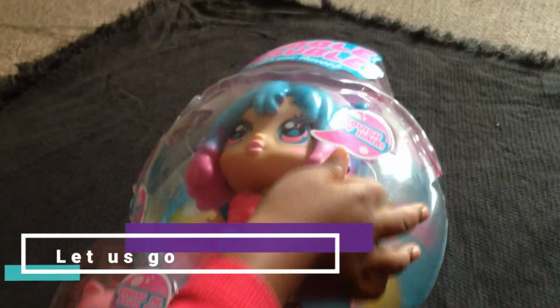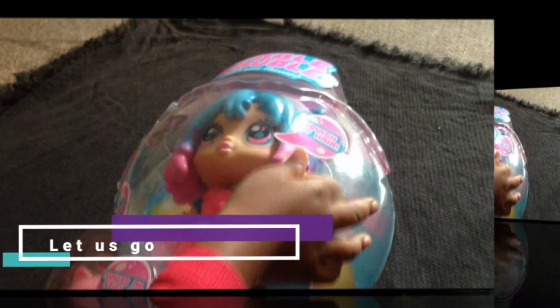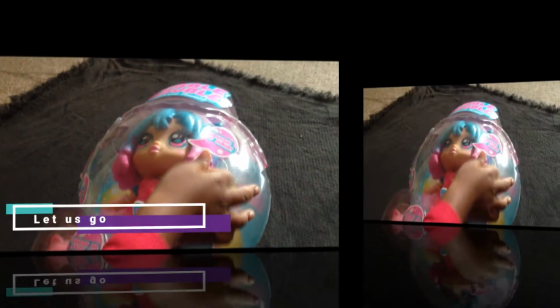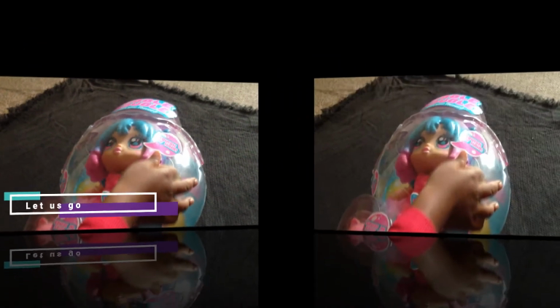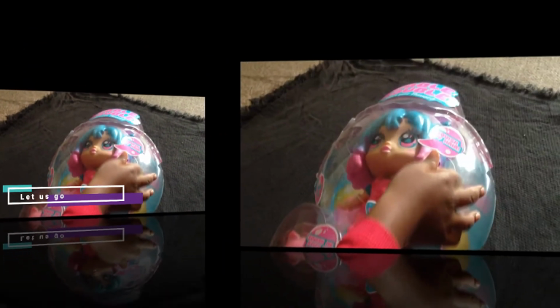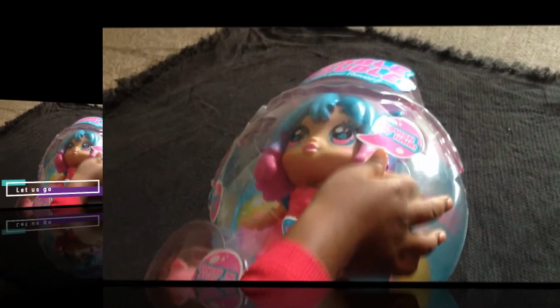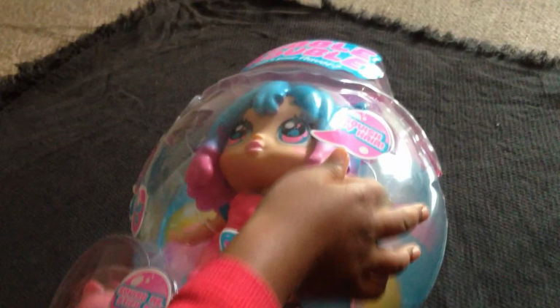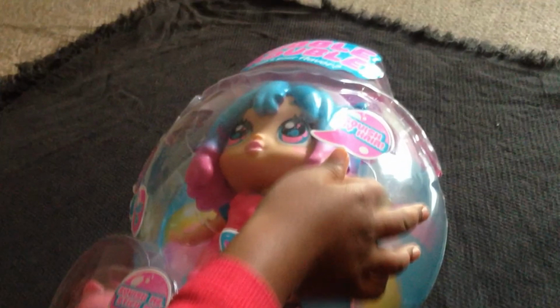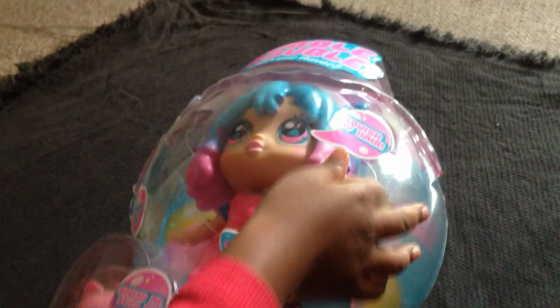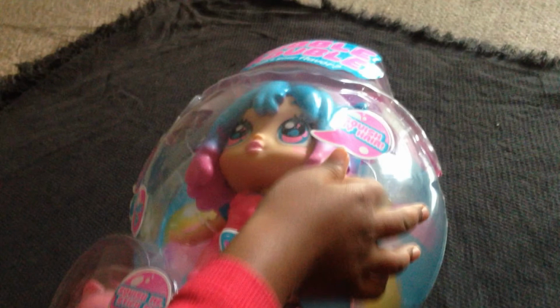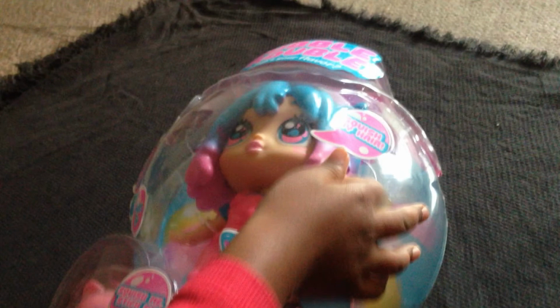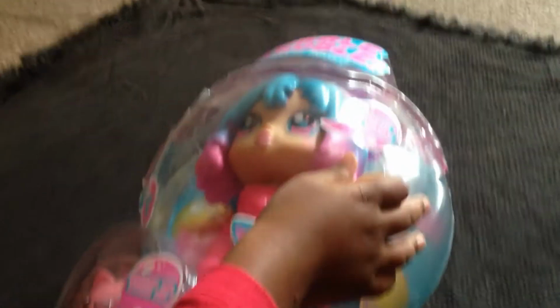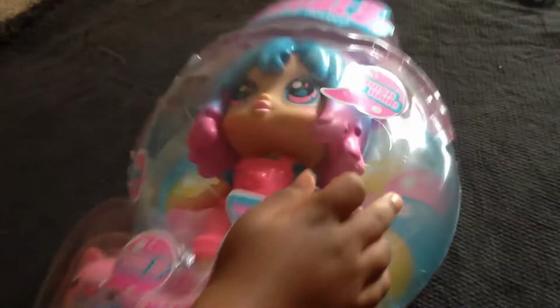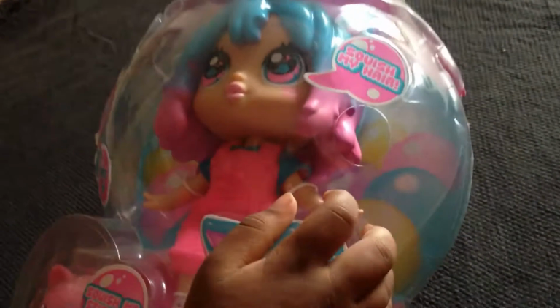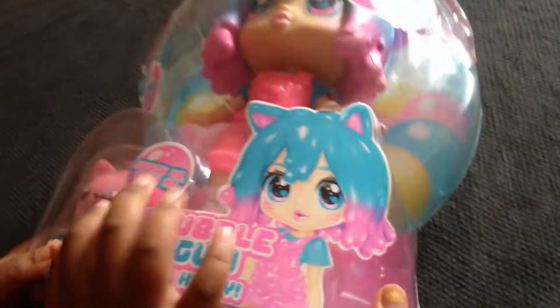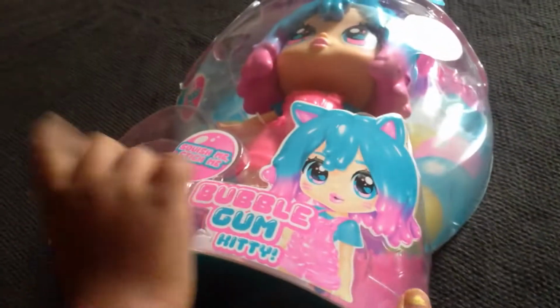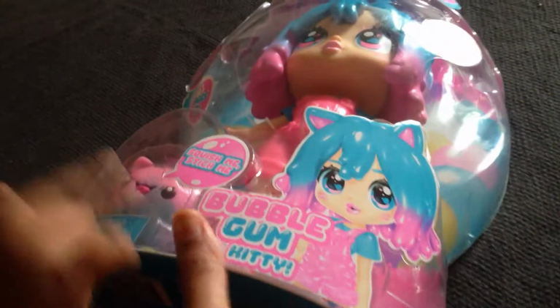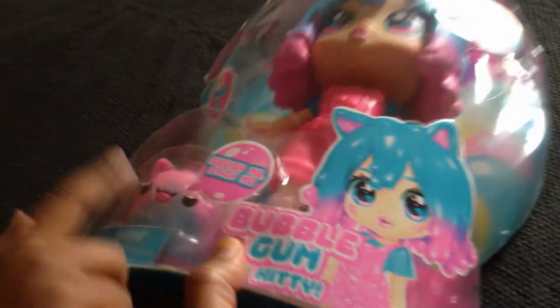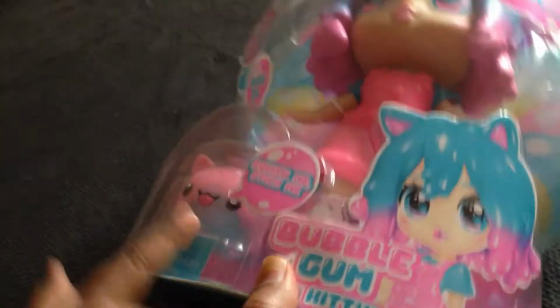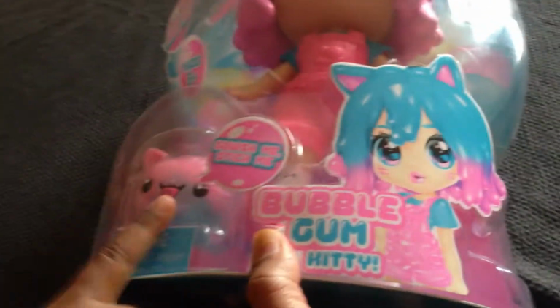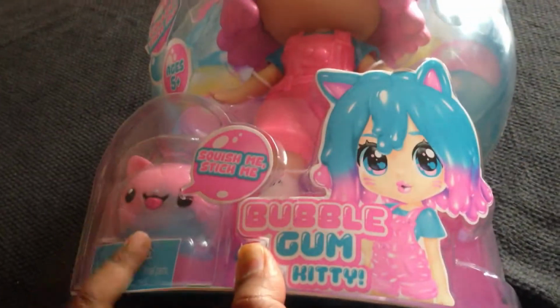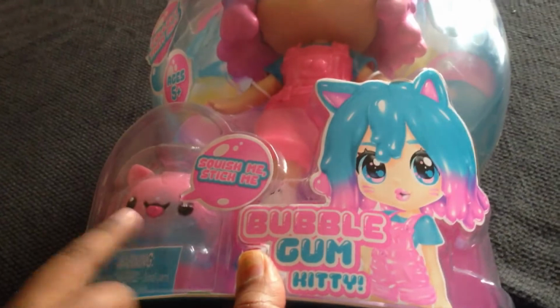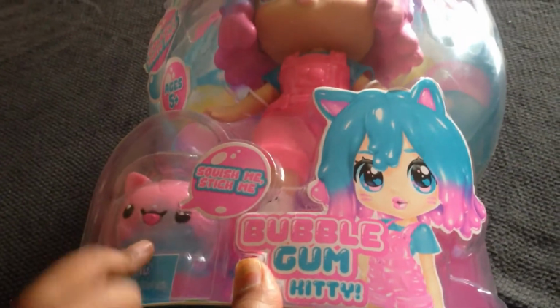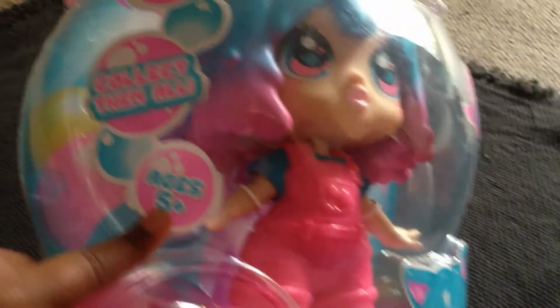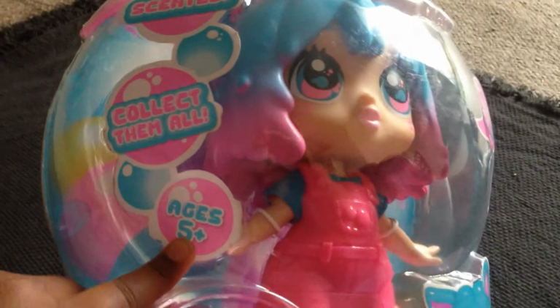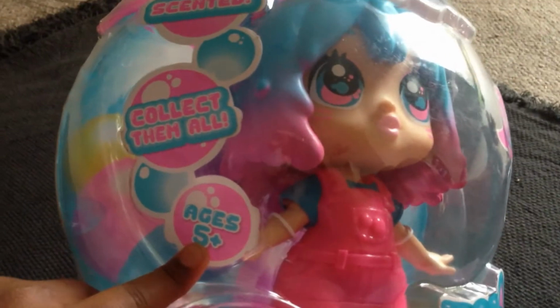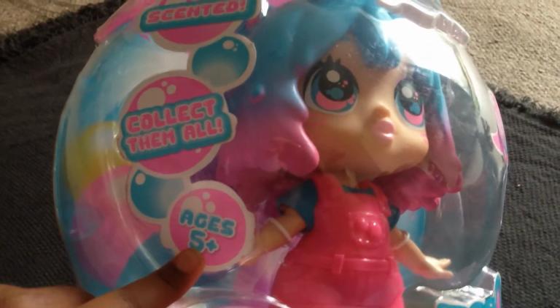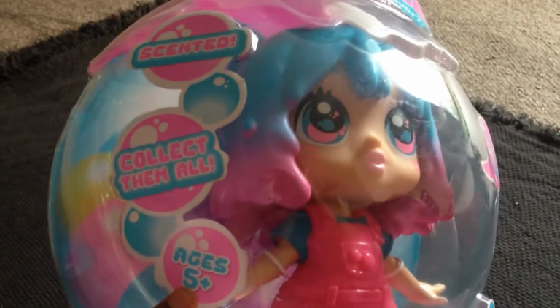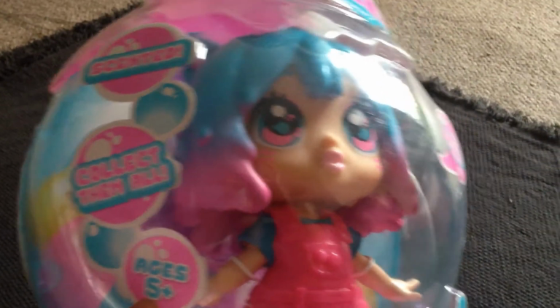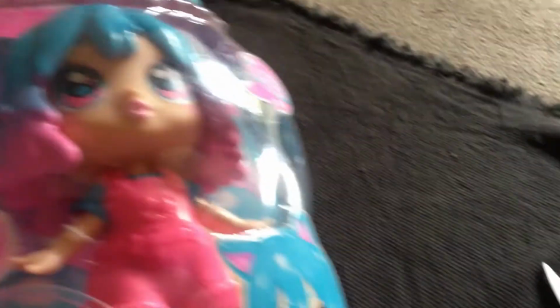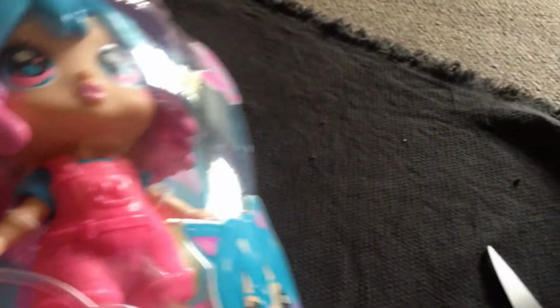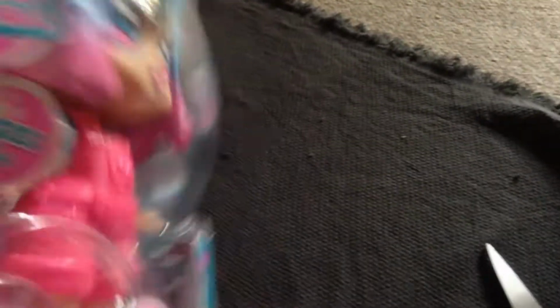Bubblegum Kitty is a bubbly girl with long lasting love and friendship. This doll comes with a bubble Smoosh buddy, and this is suitable for children who are 5+.